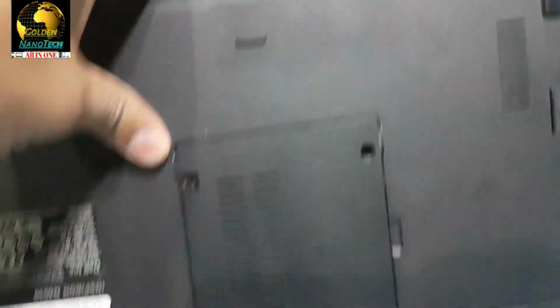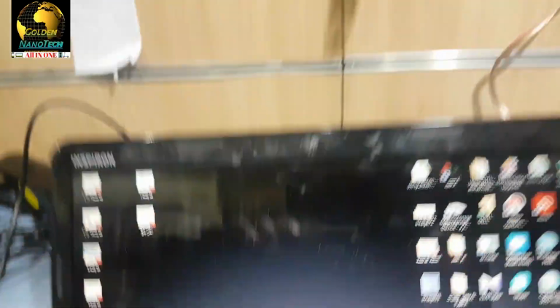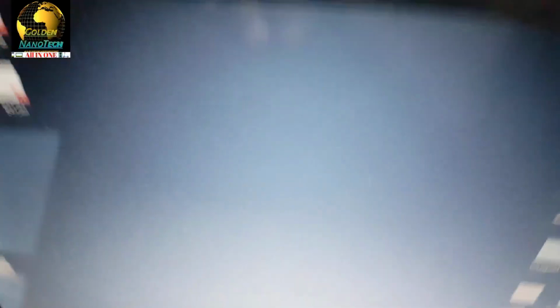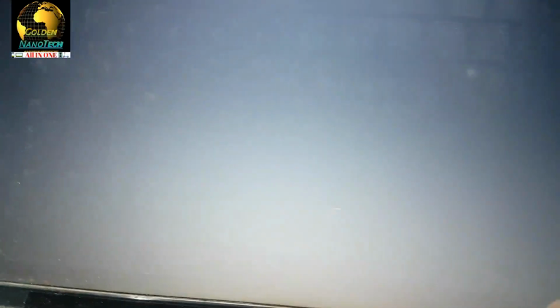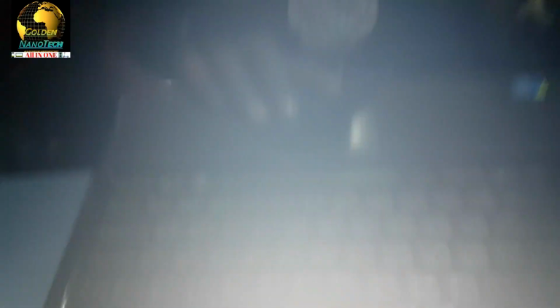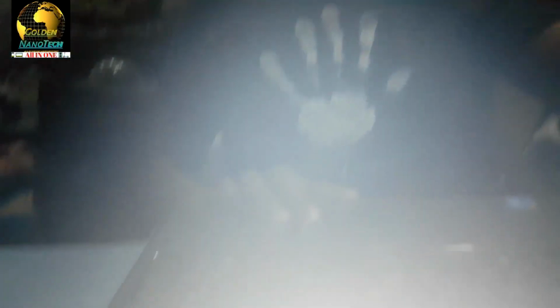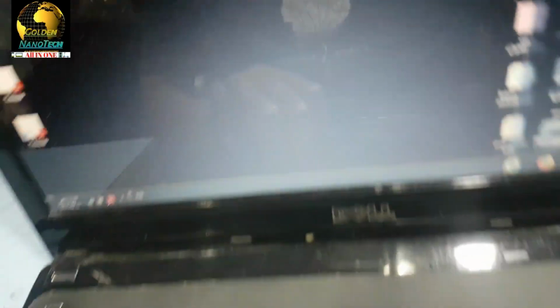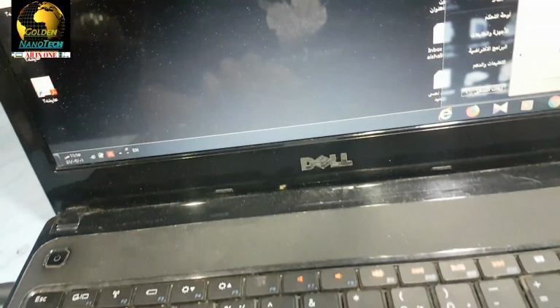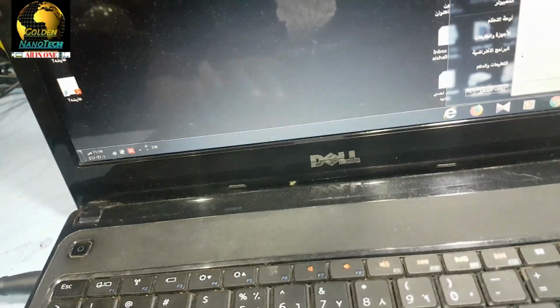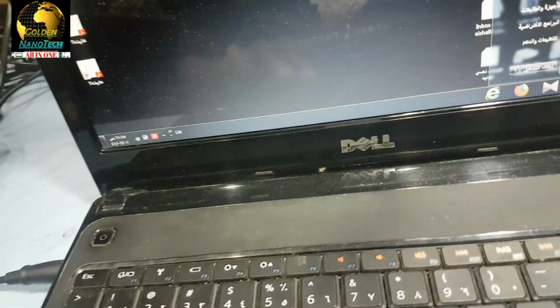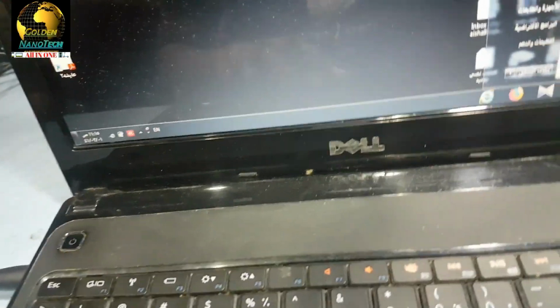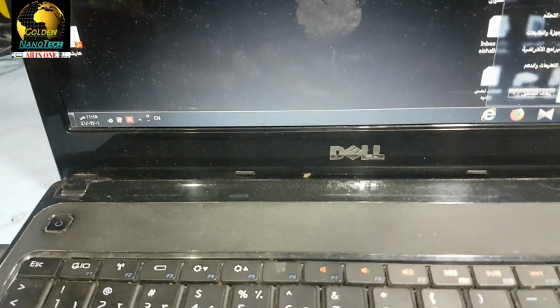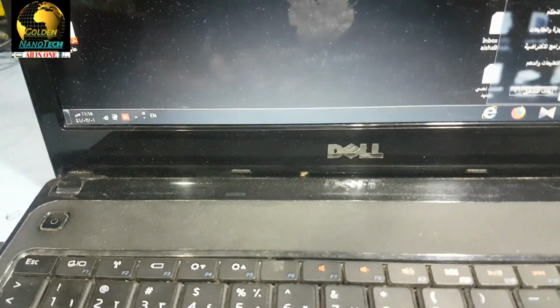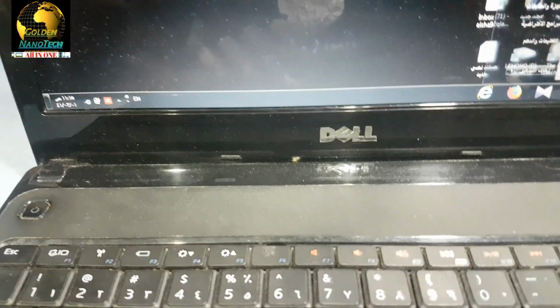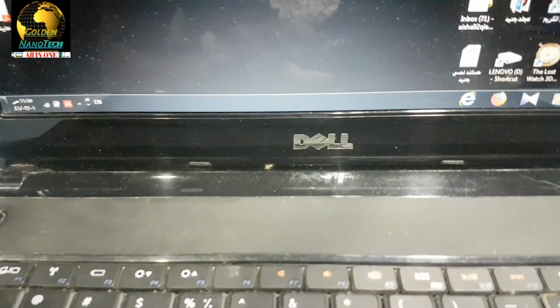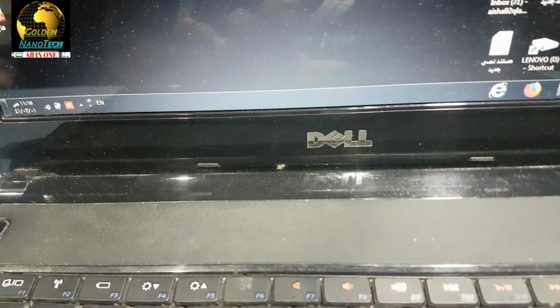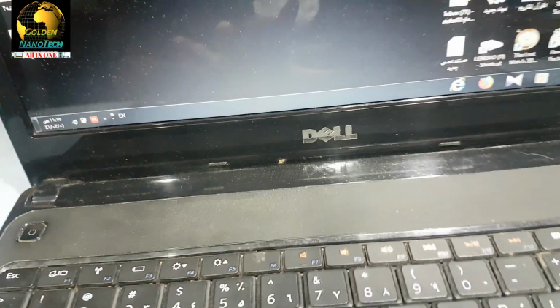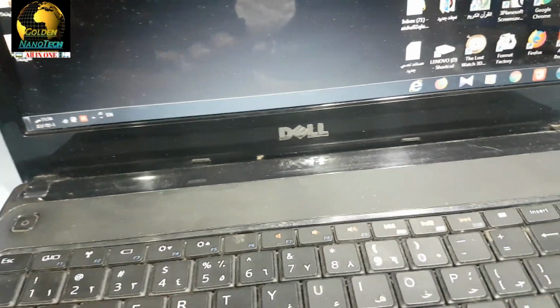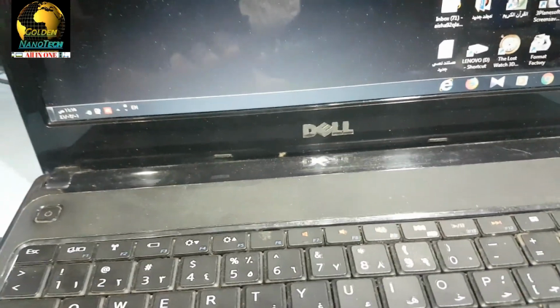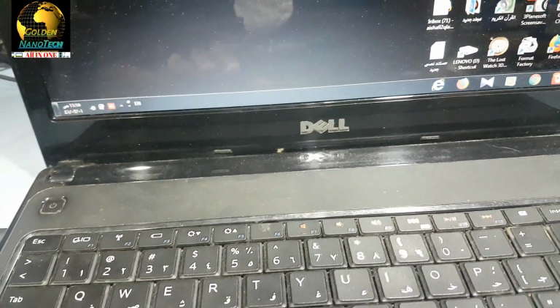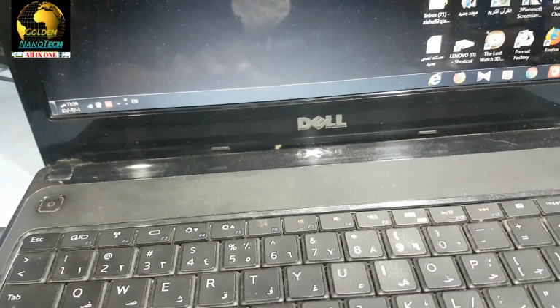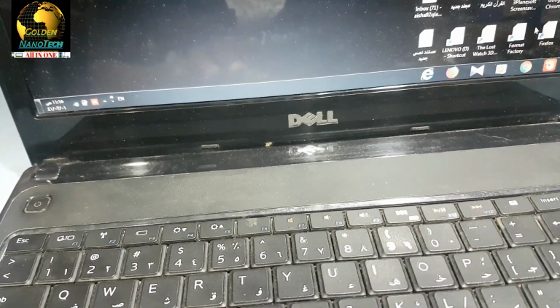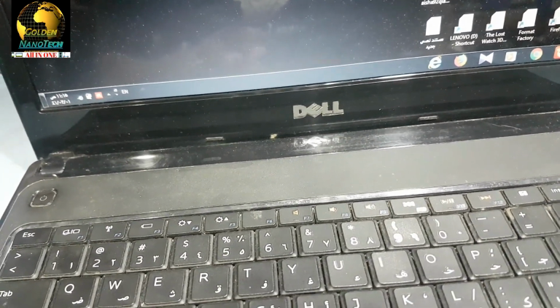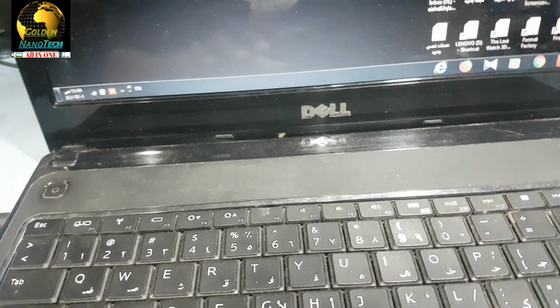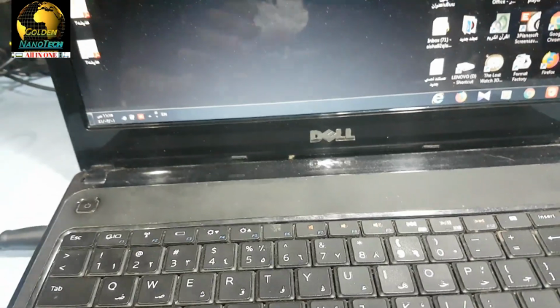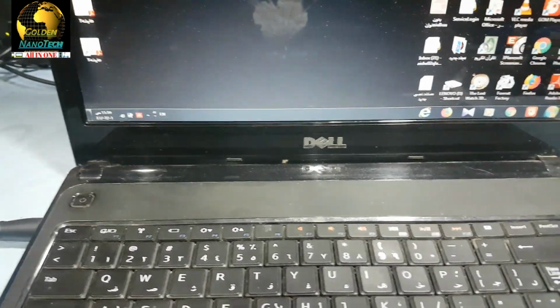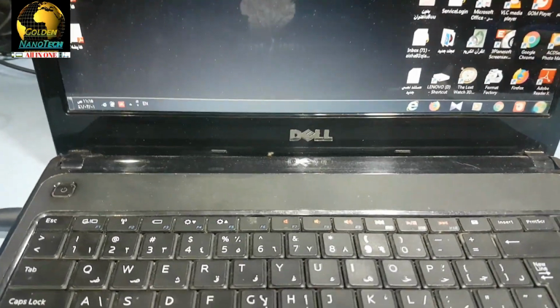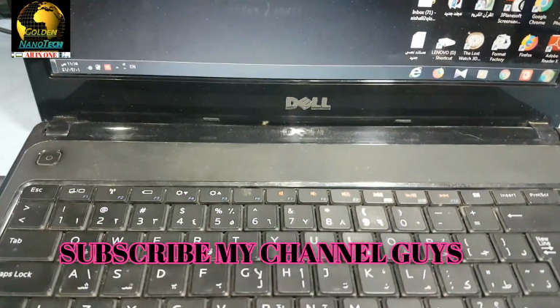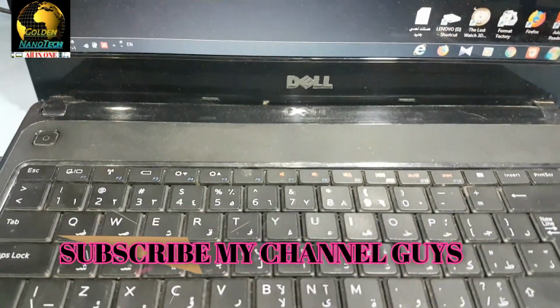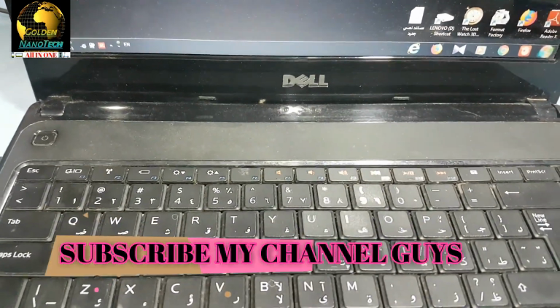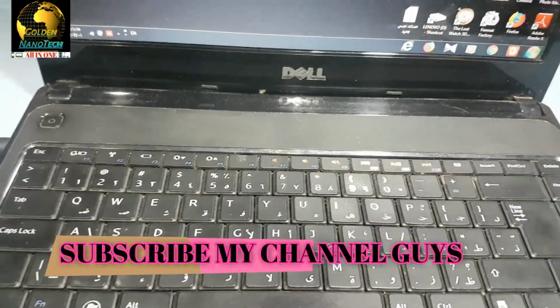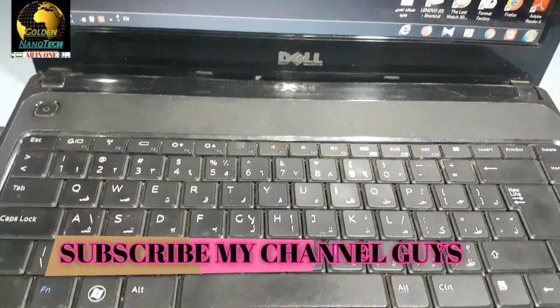So if your laptop has a problem like this — auto shut down — you have to clean the fan, or you have to check if the fan is working or not. Now I will open this laptop and check the fan.